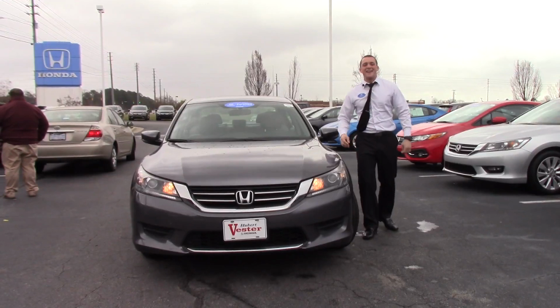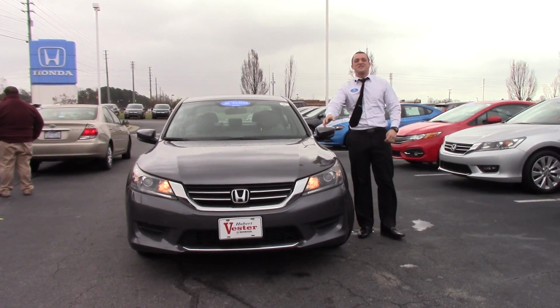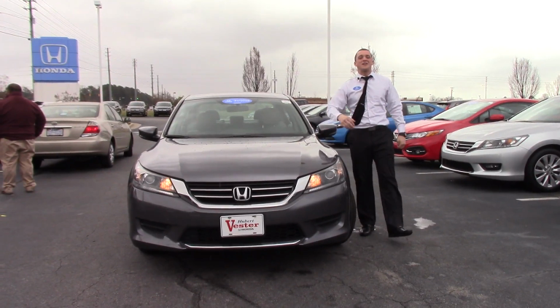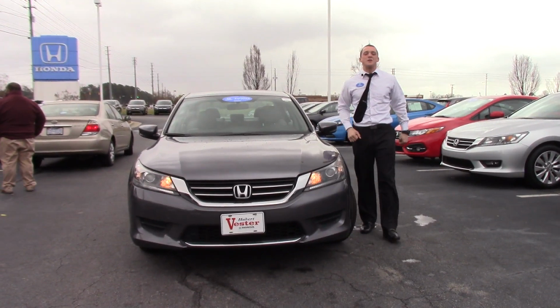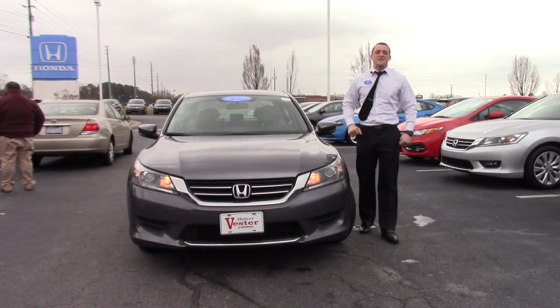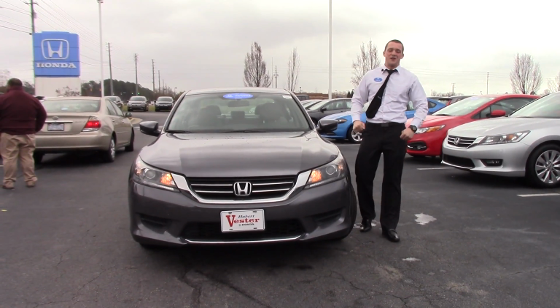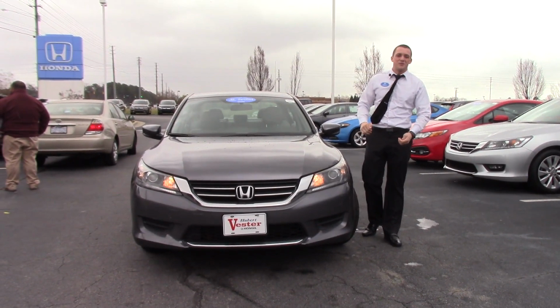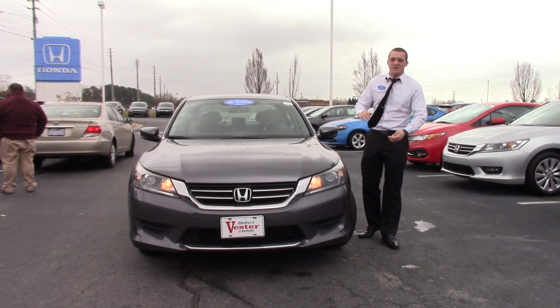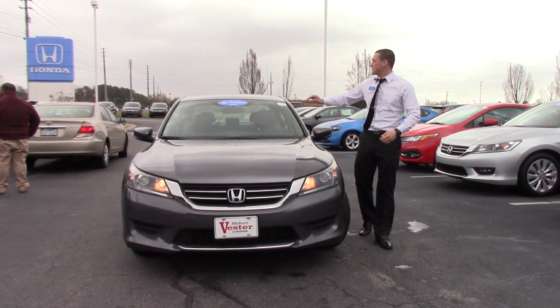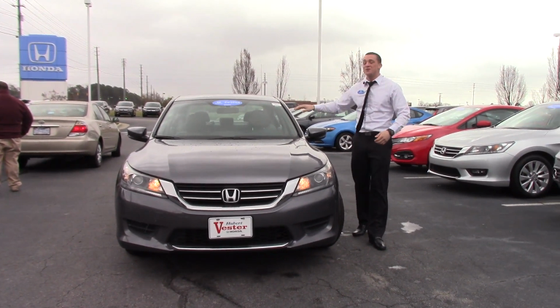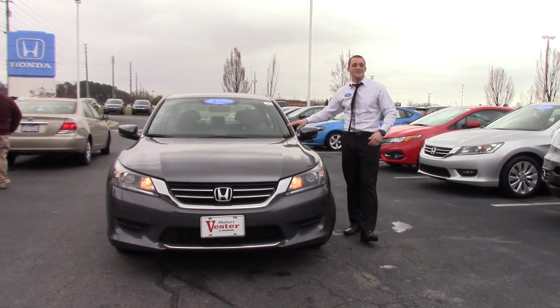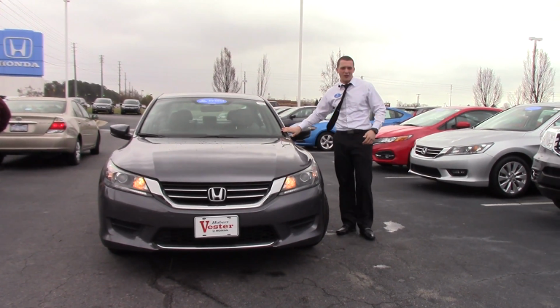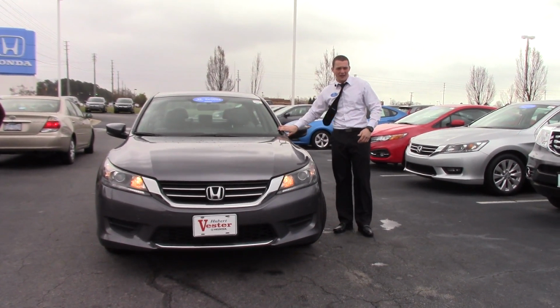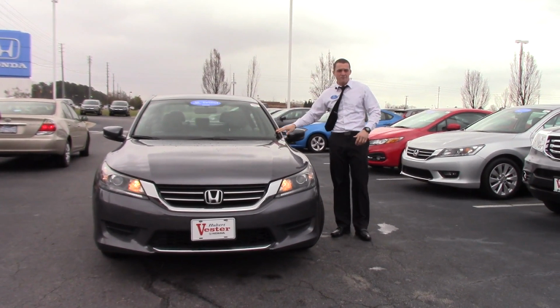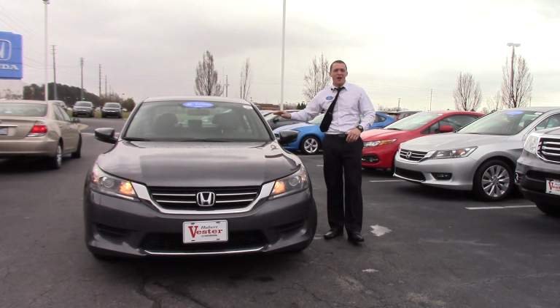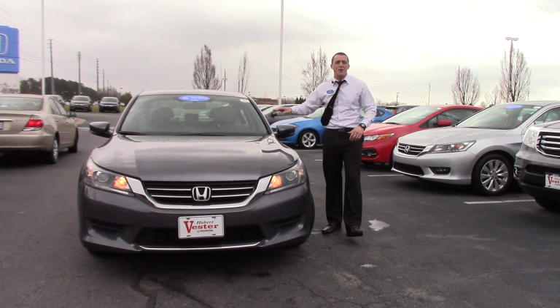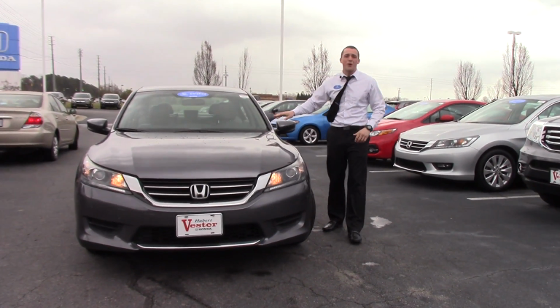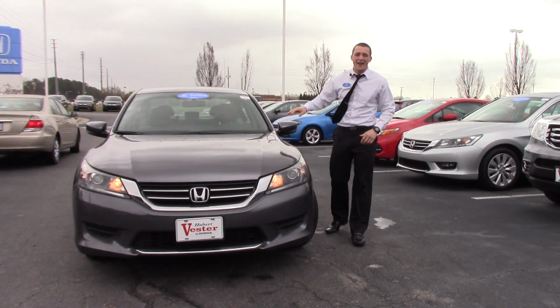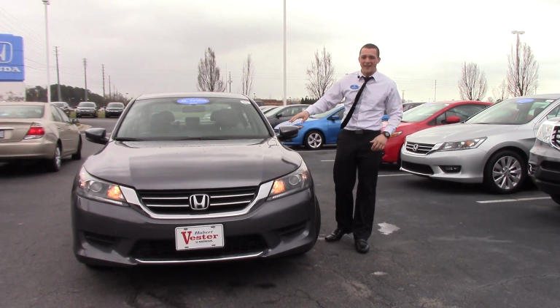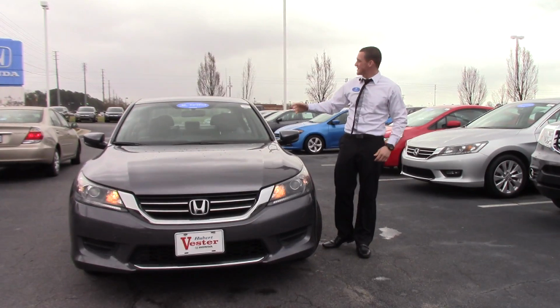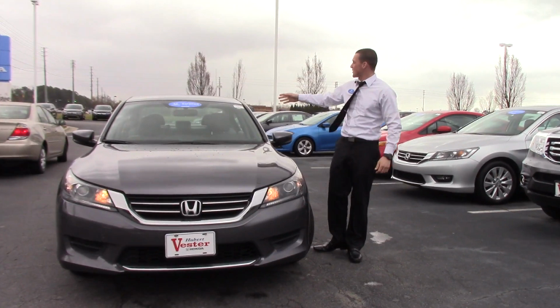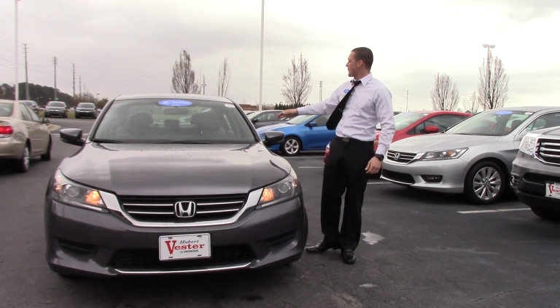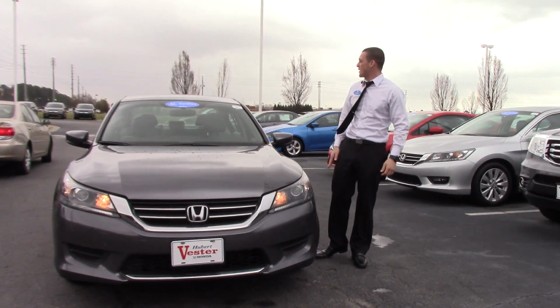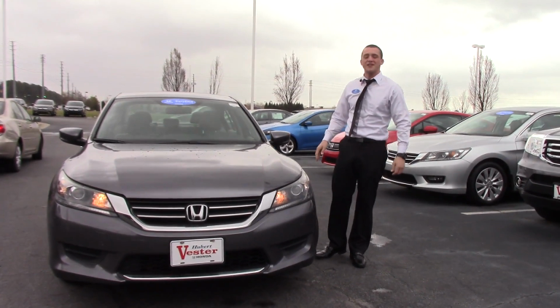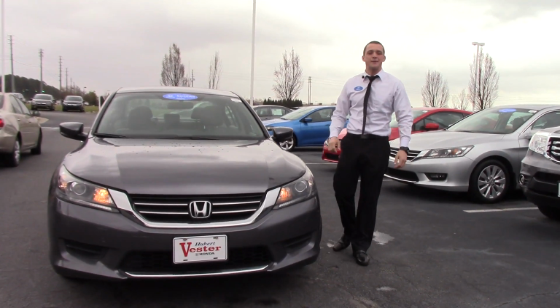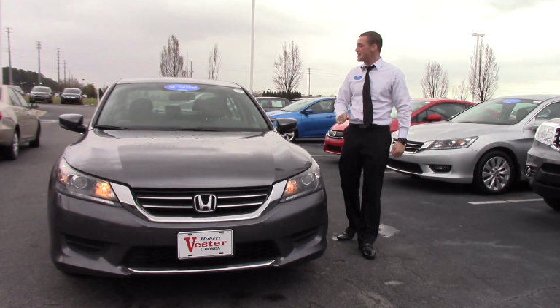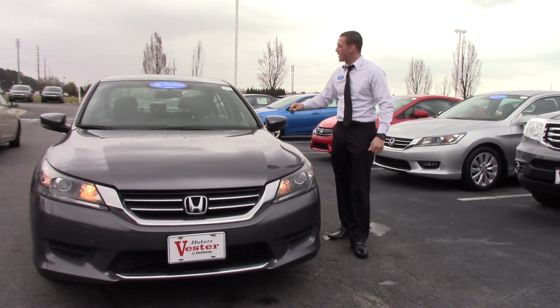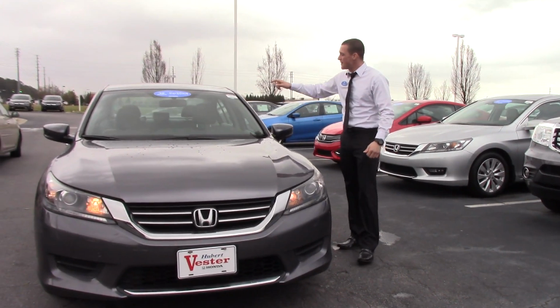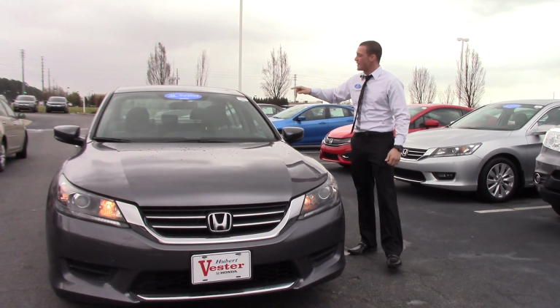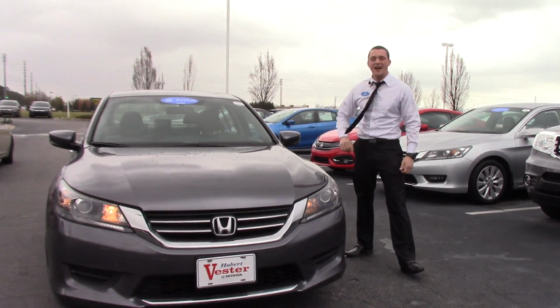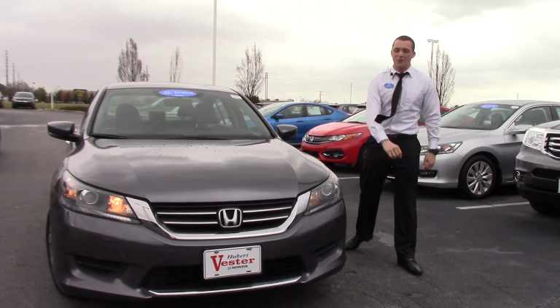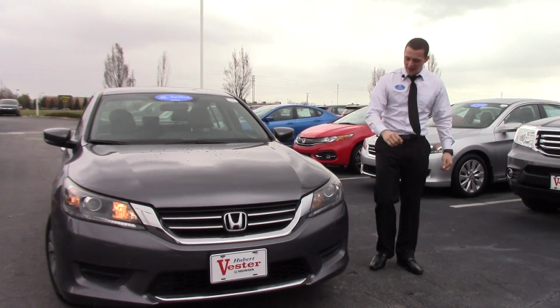Hey, this is Jared here at Hubert Investor Honda. I want to show you a 2015 Honda Accord LX certified pre-owned, stock number HP 9918.